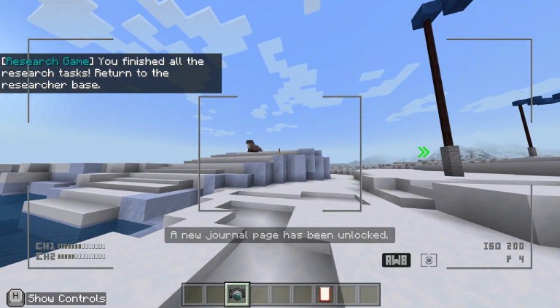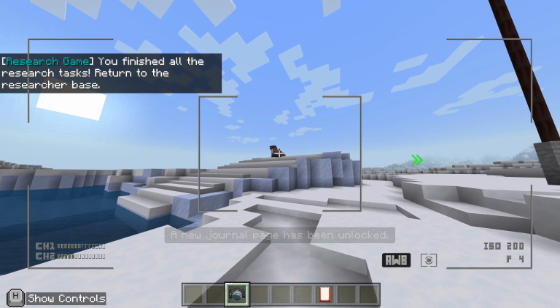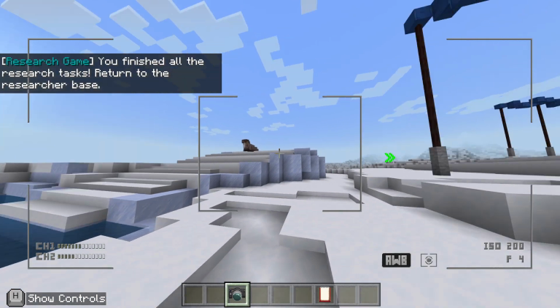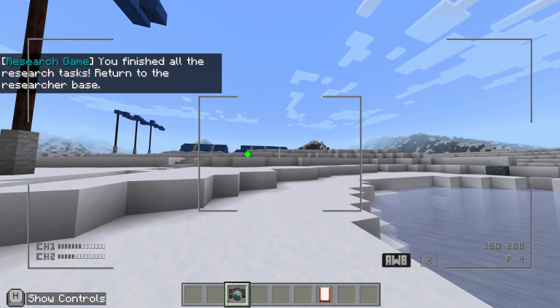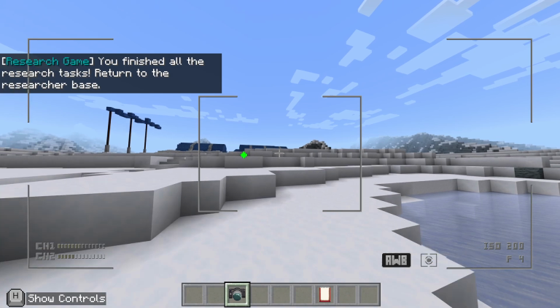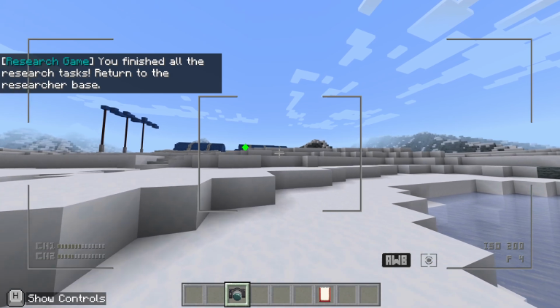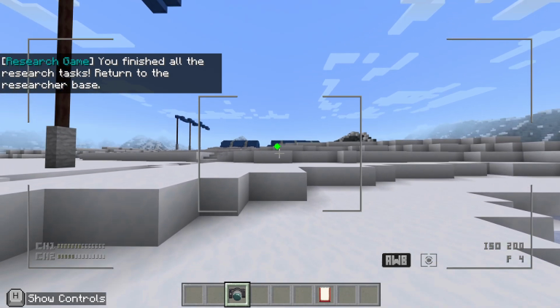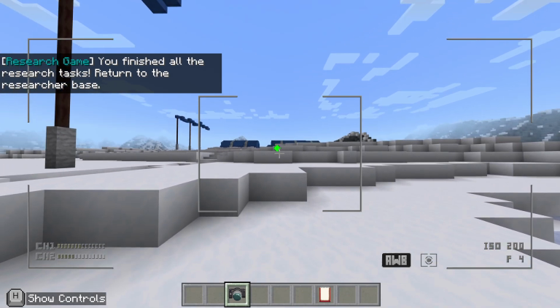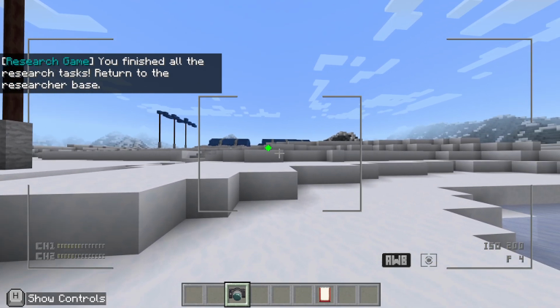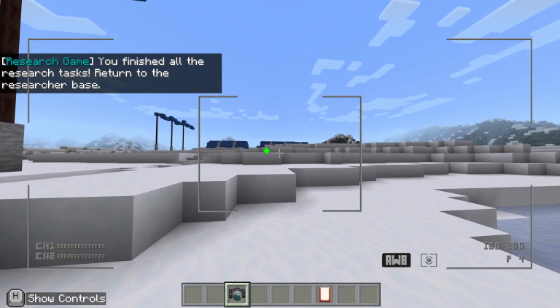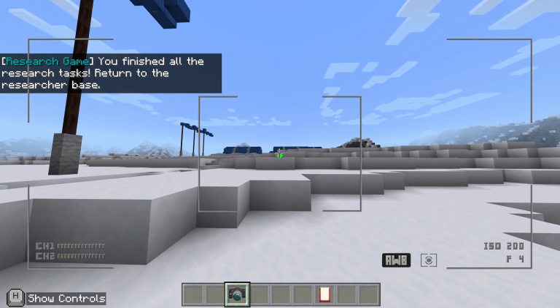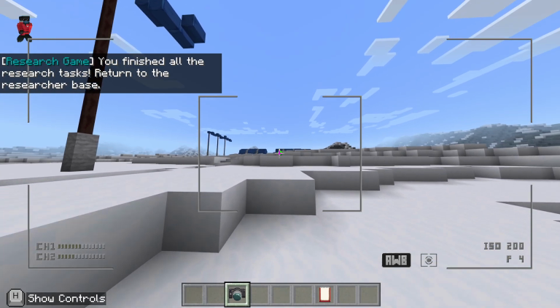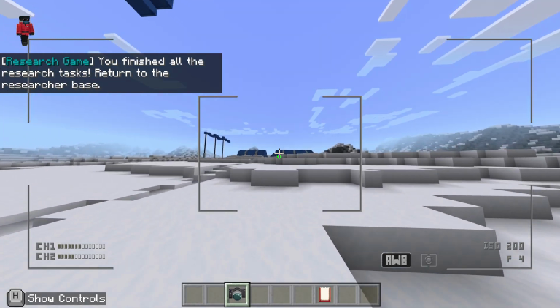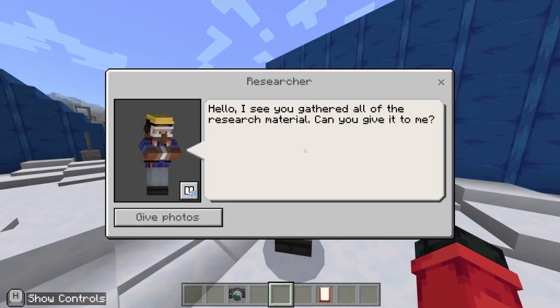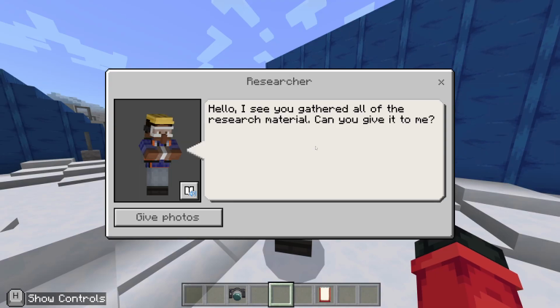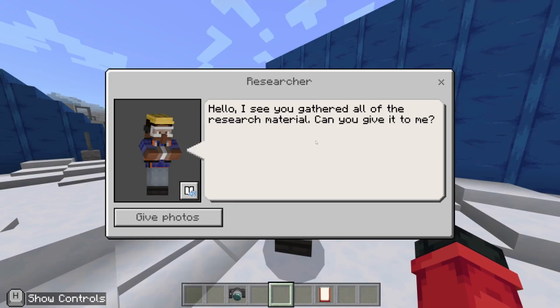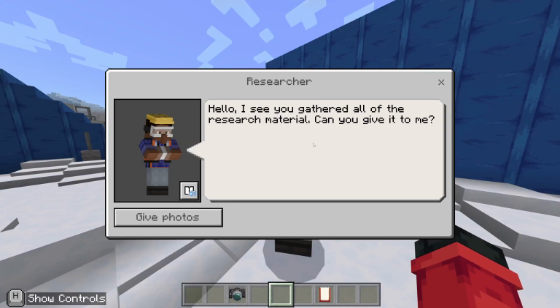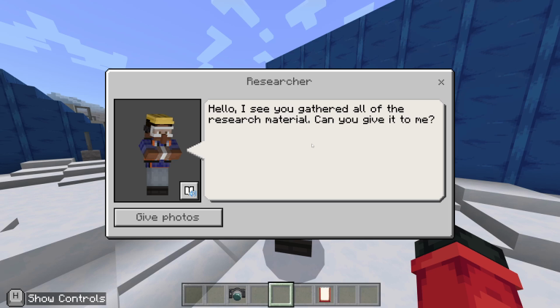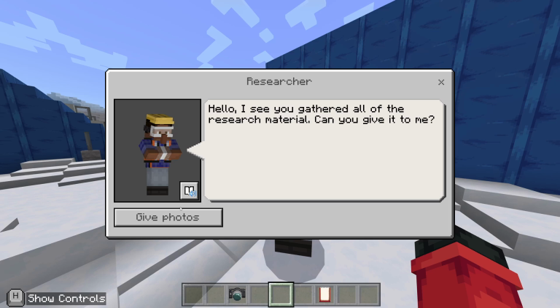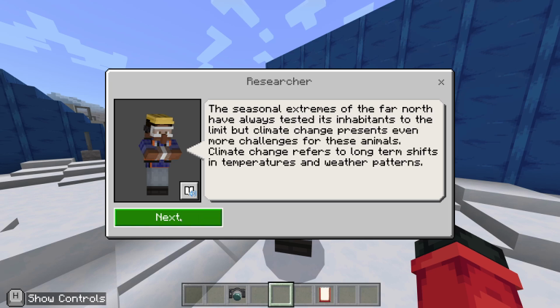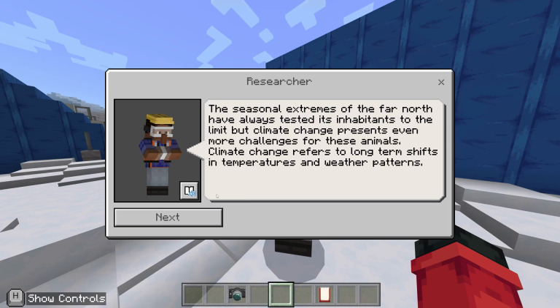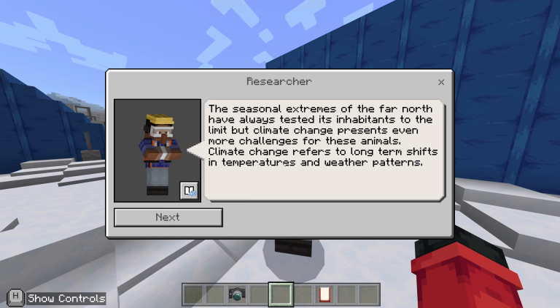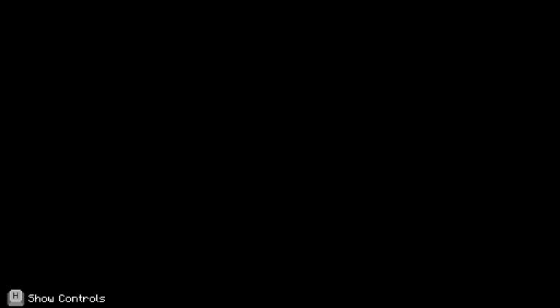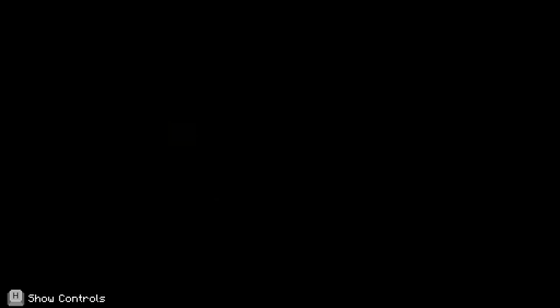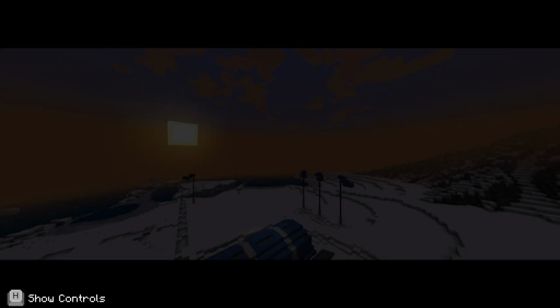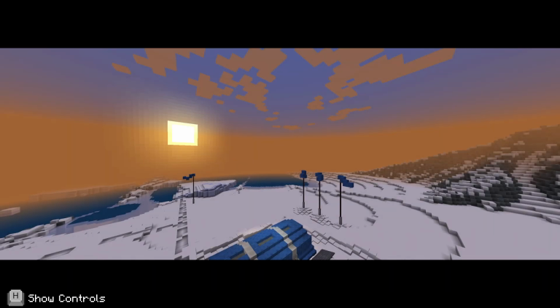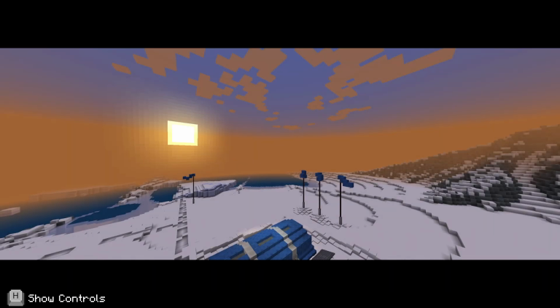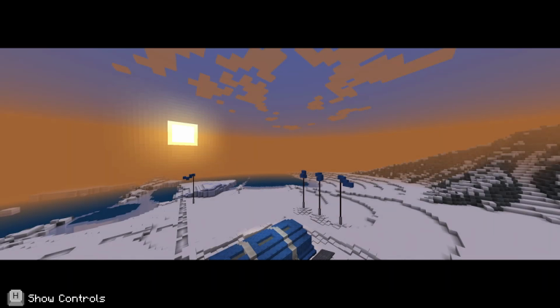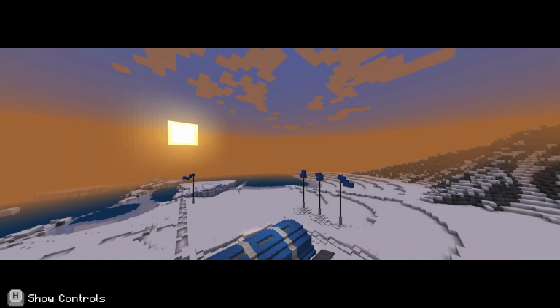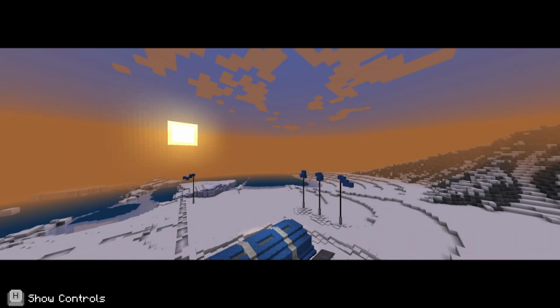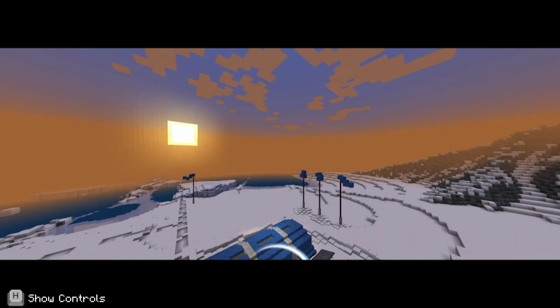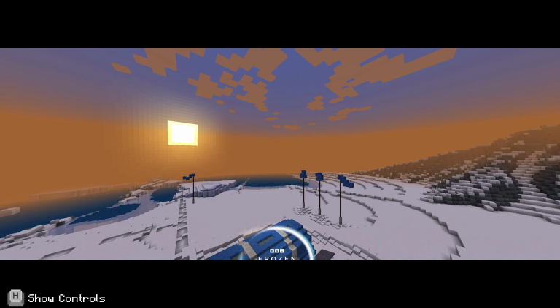You finished all the research tasks. Return to the base. I see you gathered all of the research material. Can you give it to me? Yeah. And then we'll get the credits again.